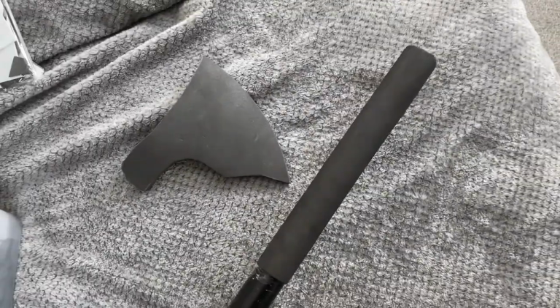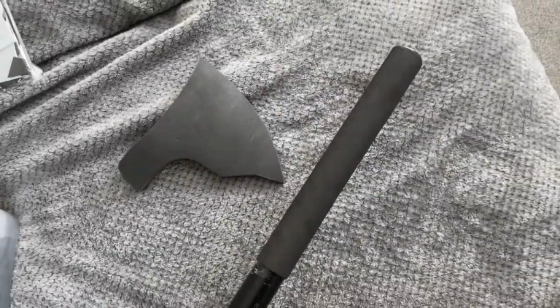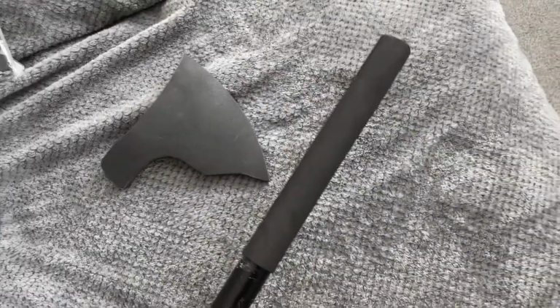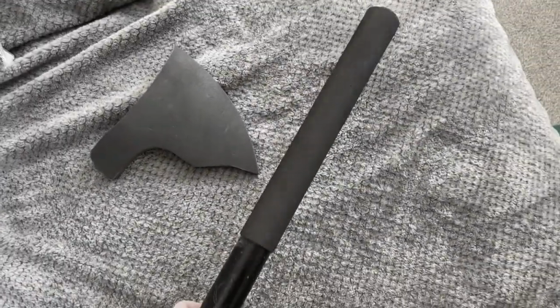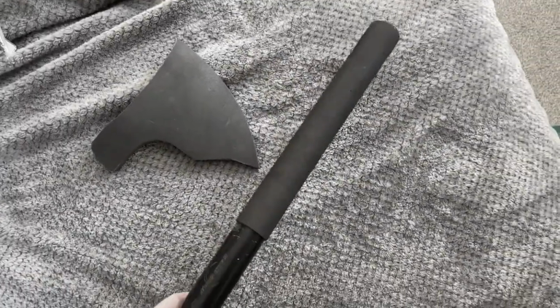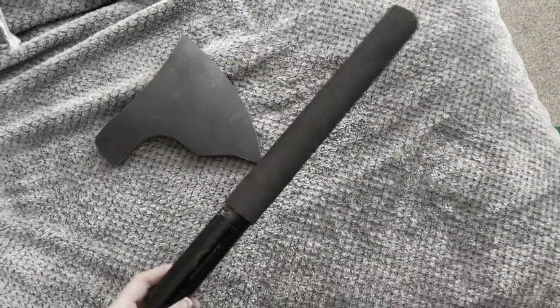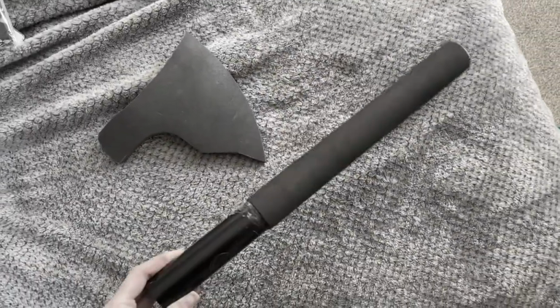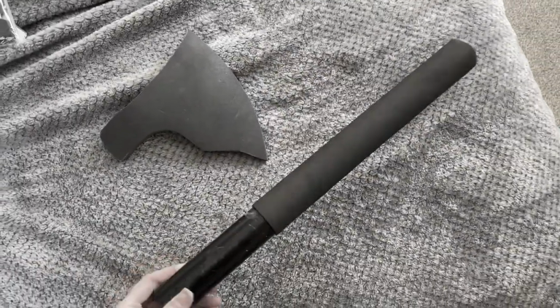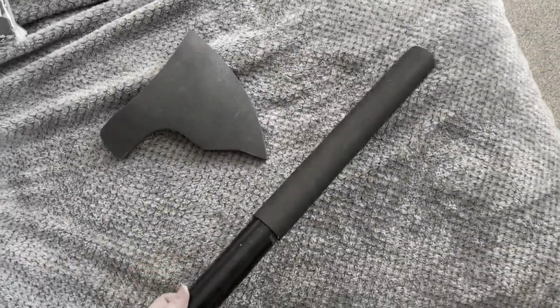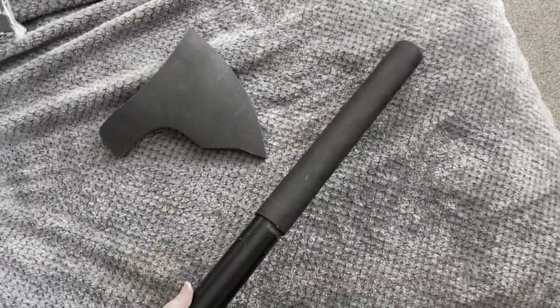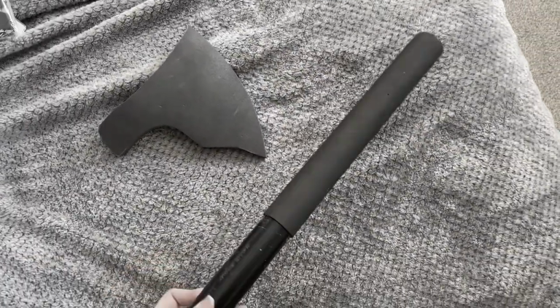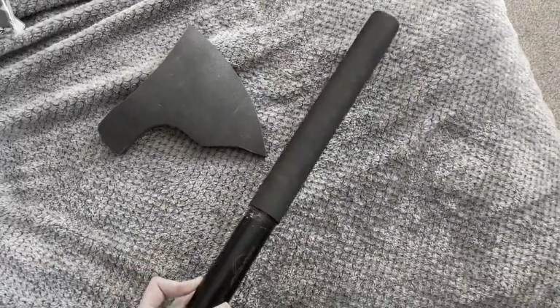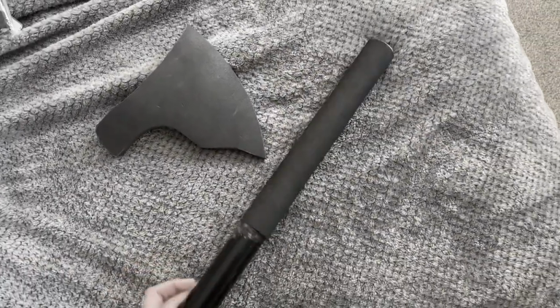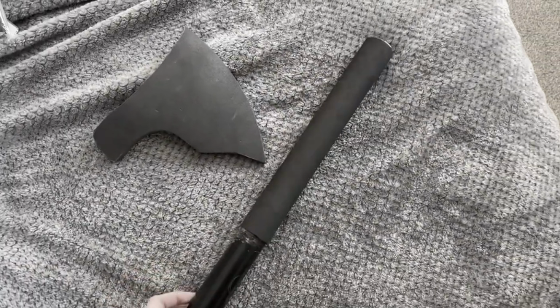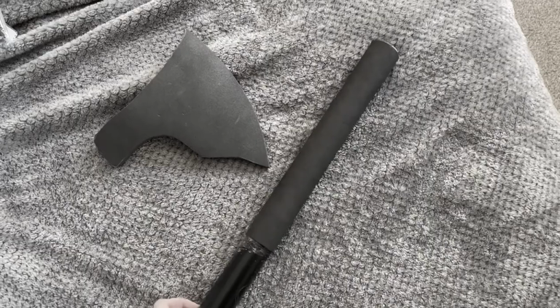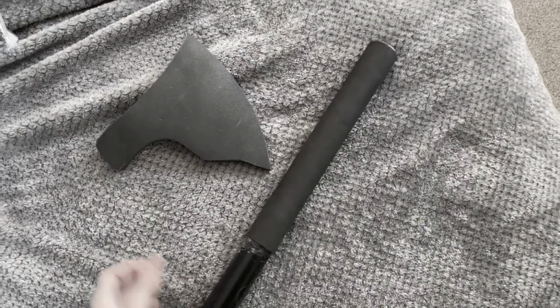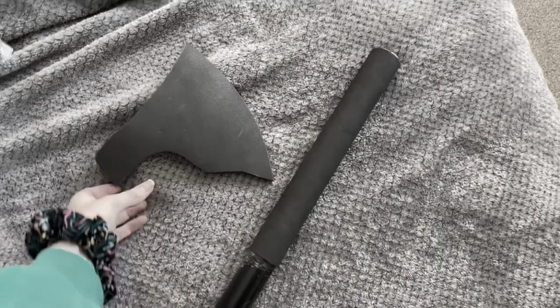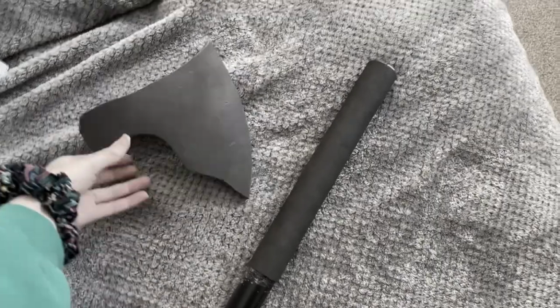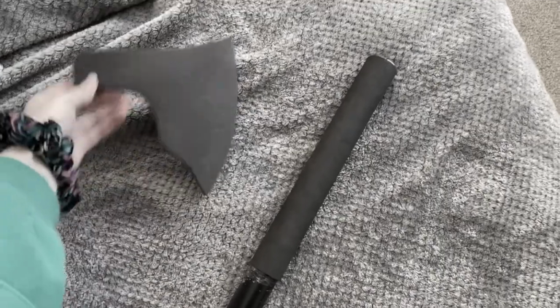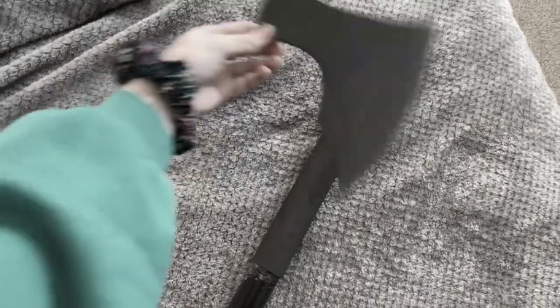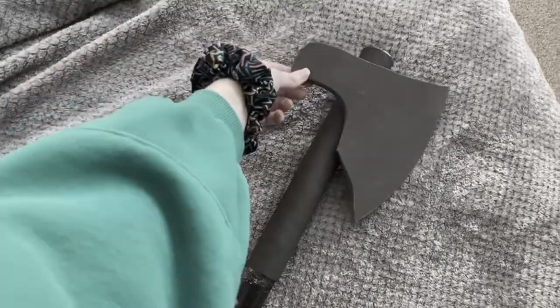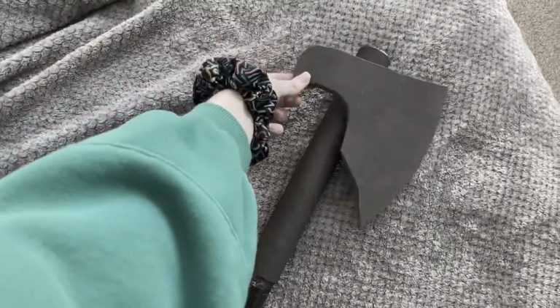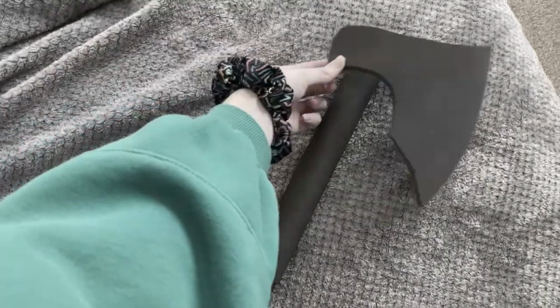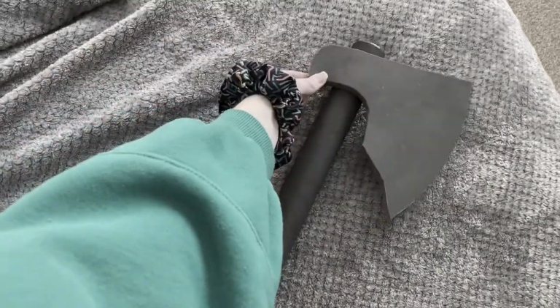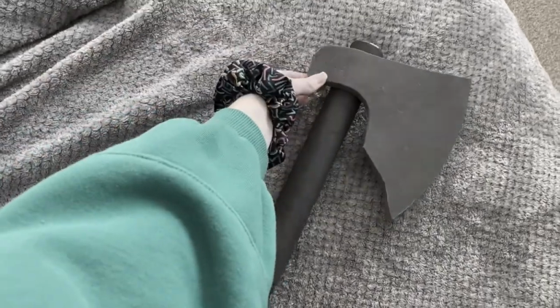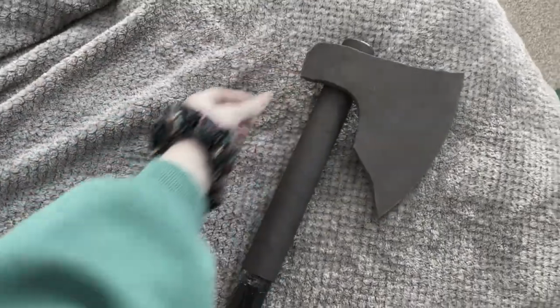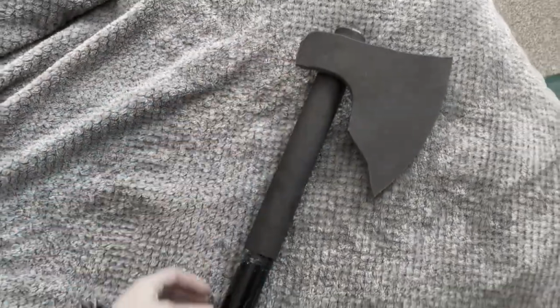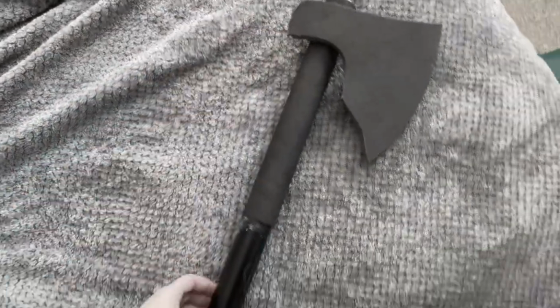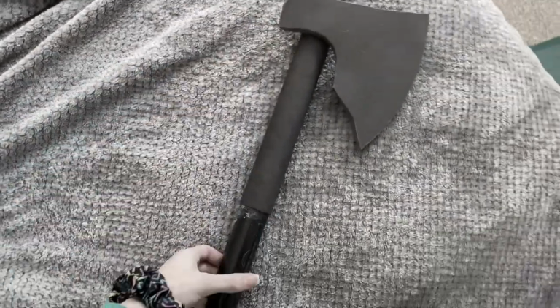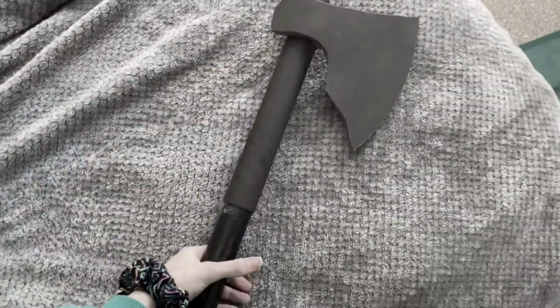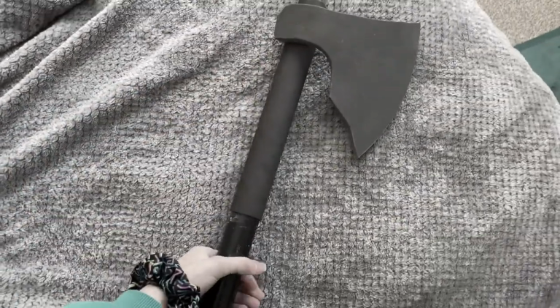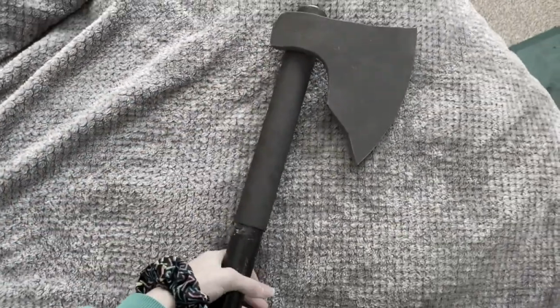I did leave the bottom exposed as this will be wrapped in more foam for the leather strap details later on. I didn't want to pad it out with foam beforehand.